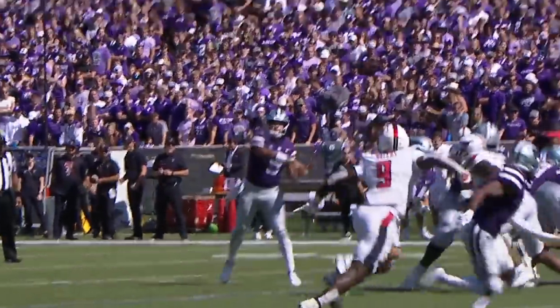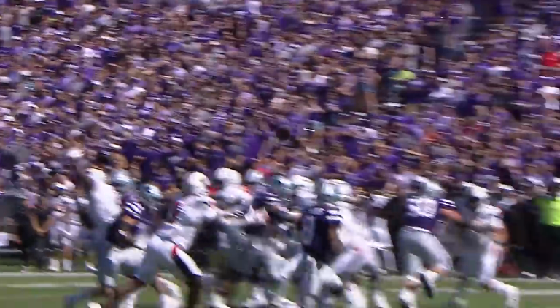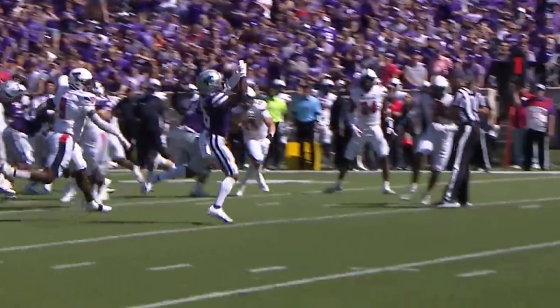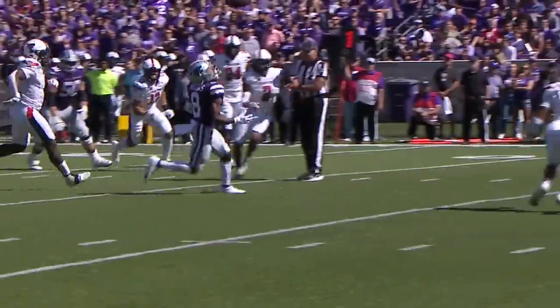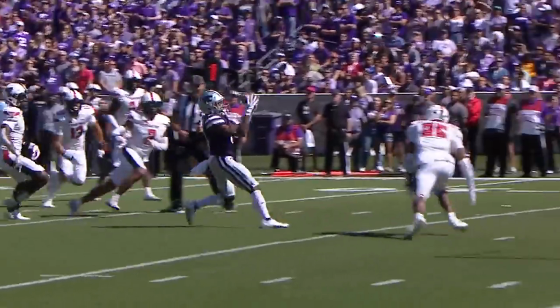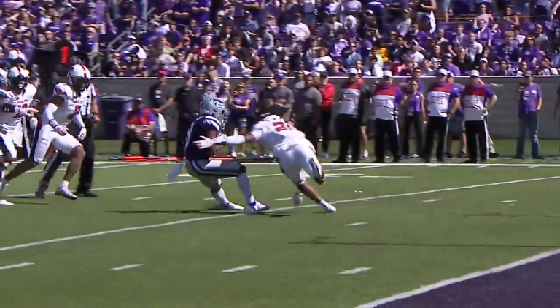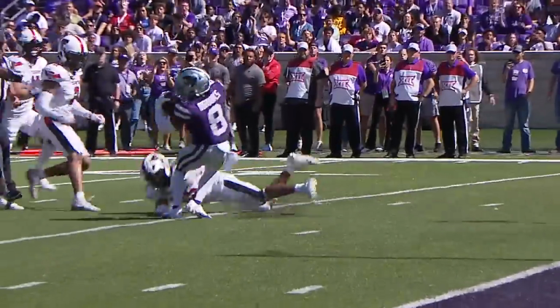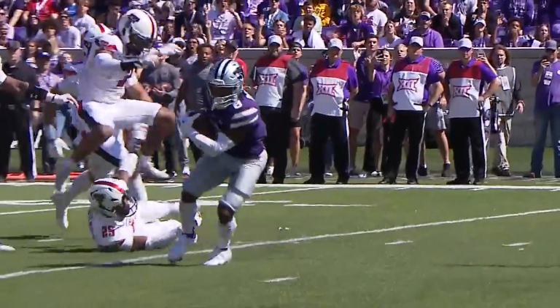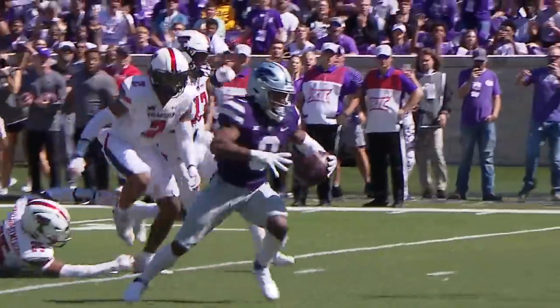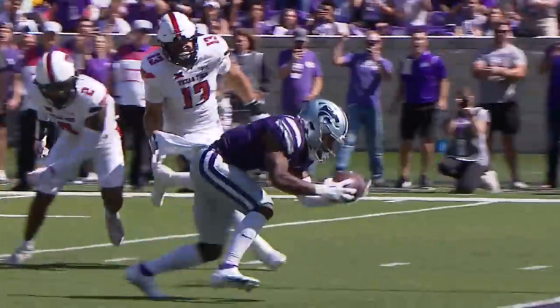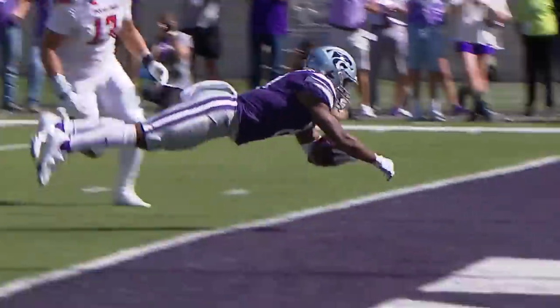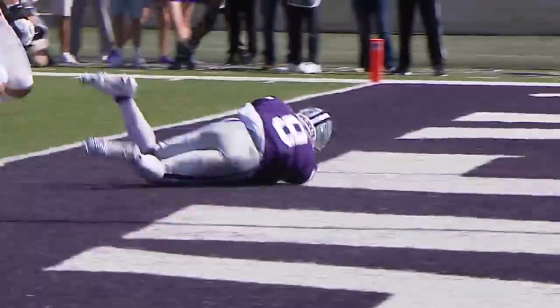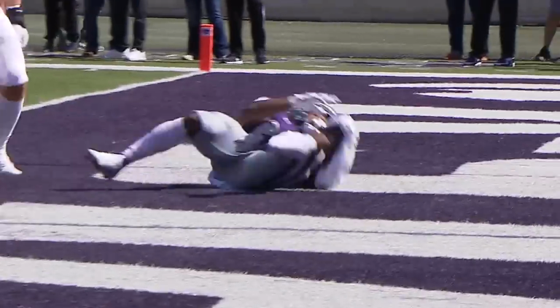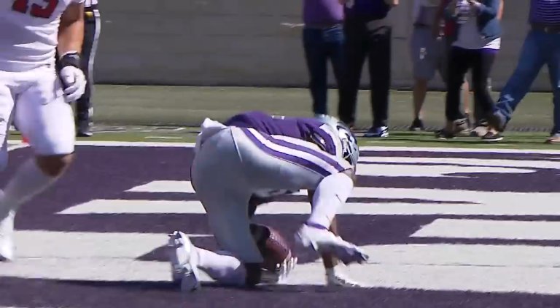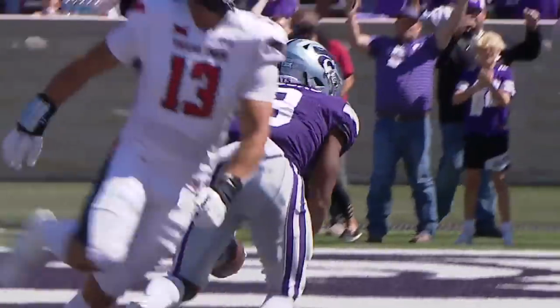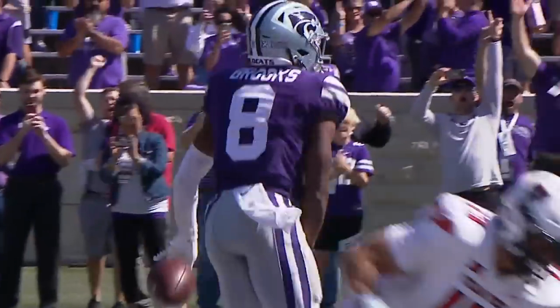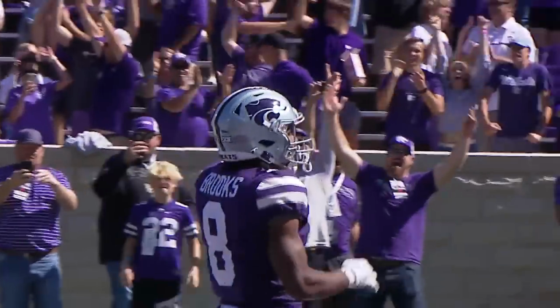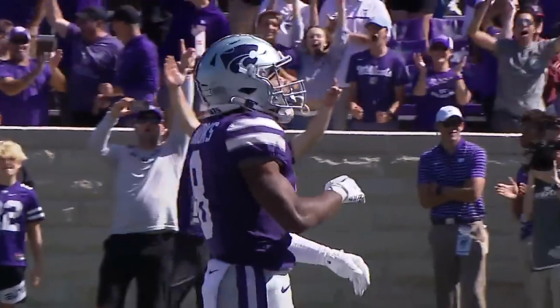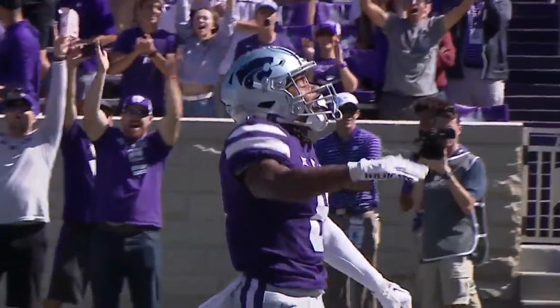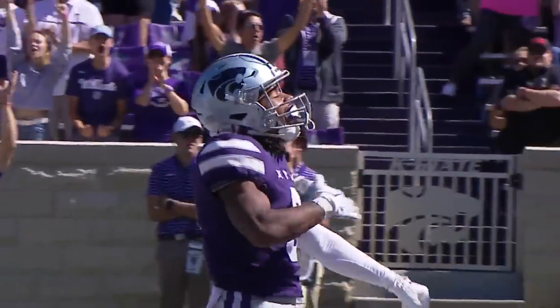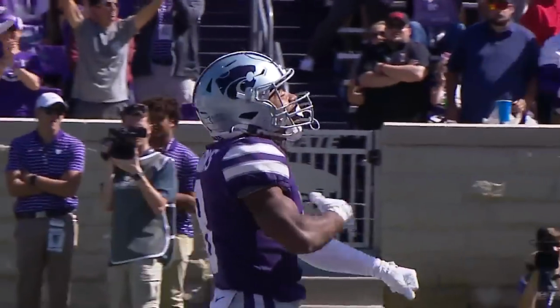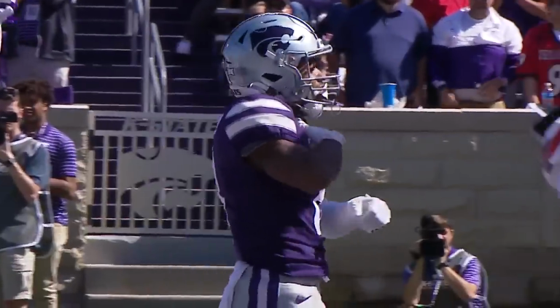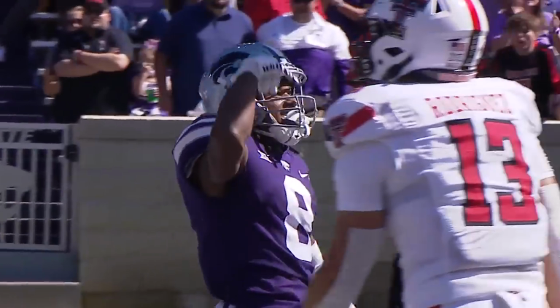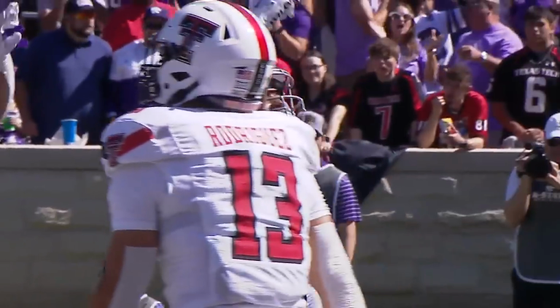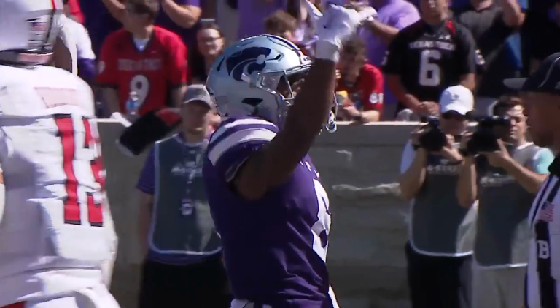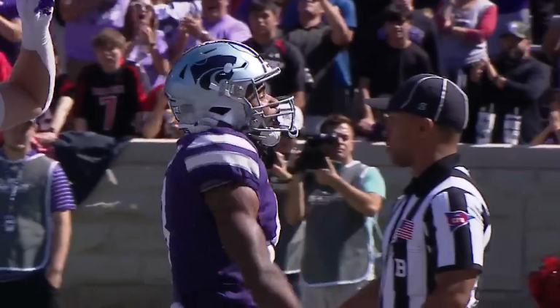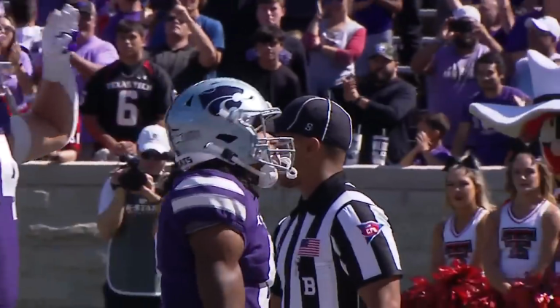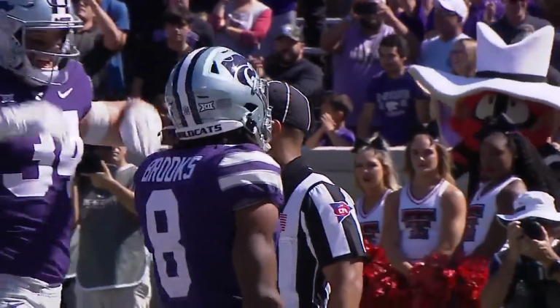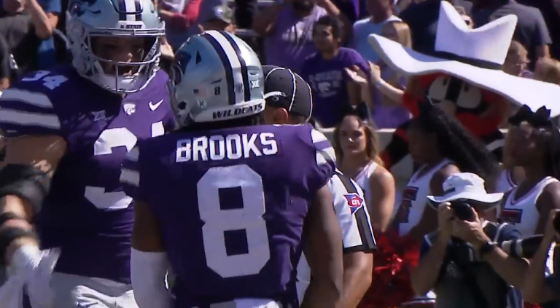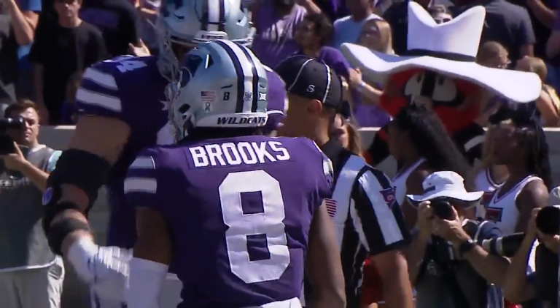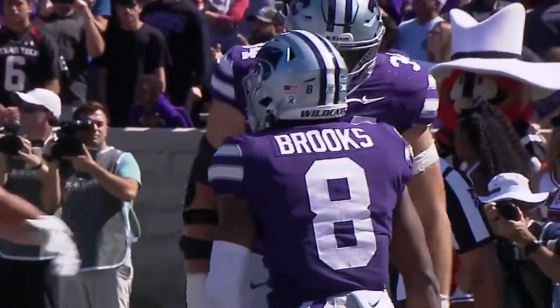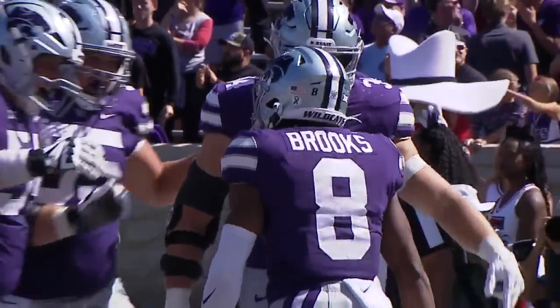Fake to the back, throw here, it's Brooks, bubbles at the five, spins — touchdown! Touchdown for Kansas State, a quick score, and the lead back with 6:04 to go.